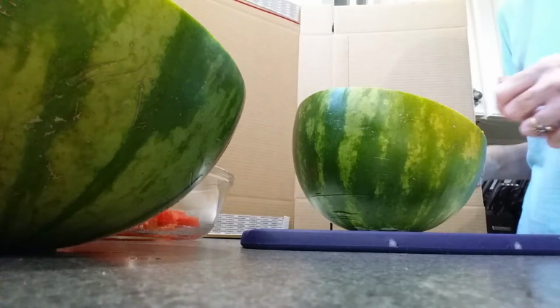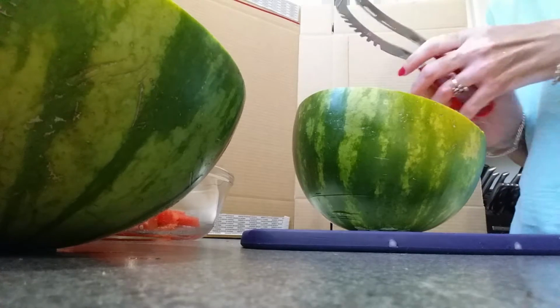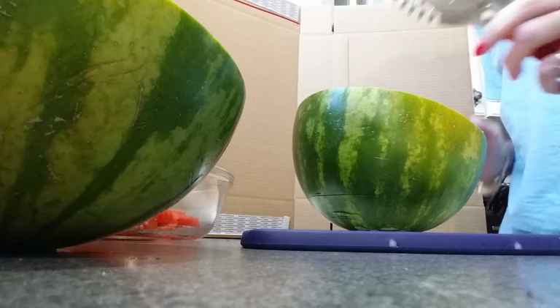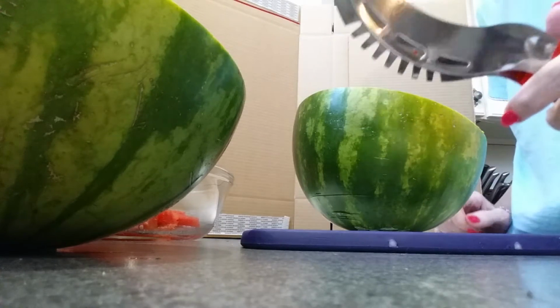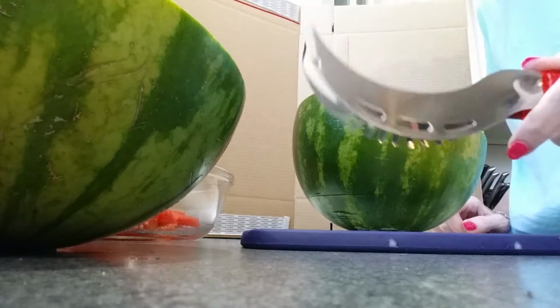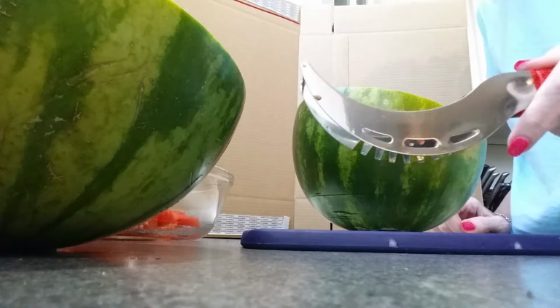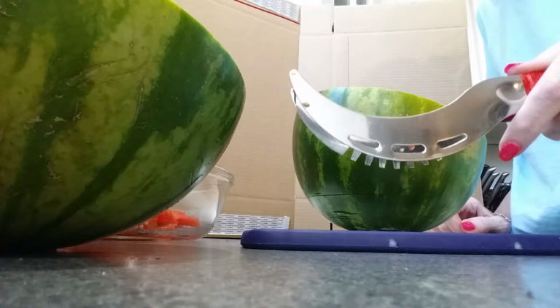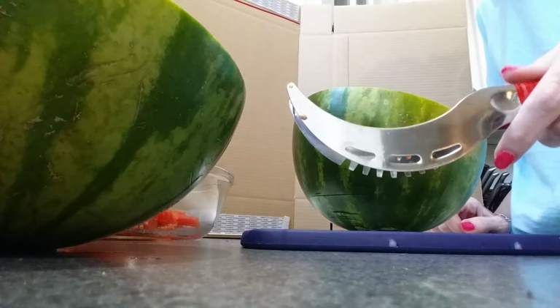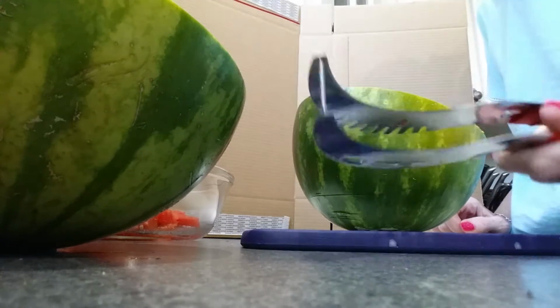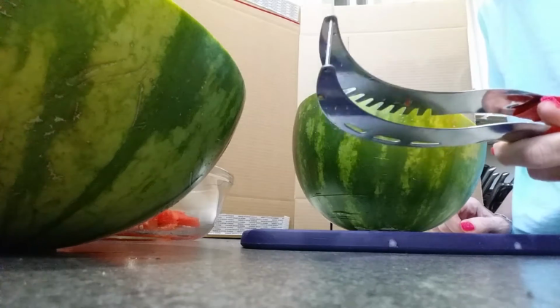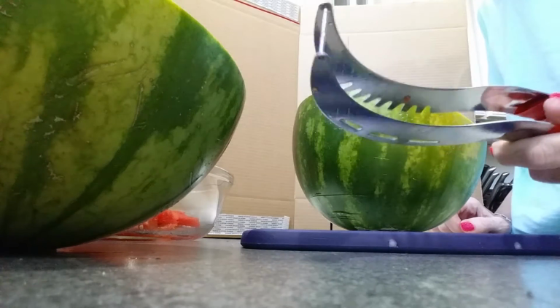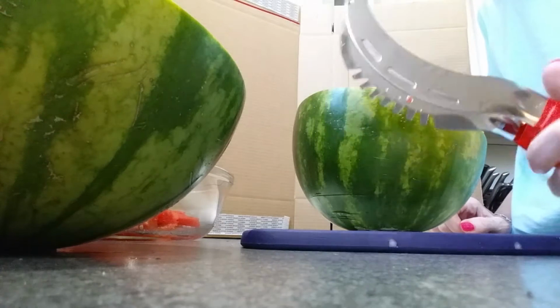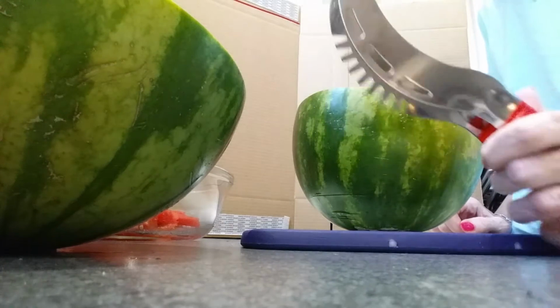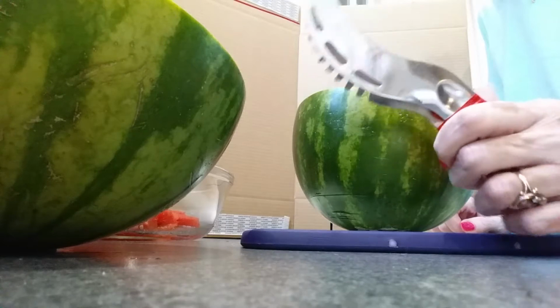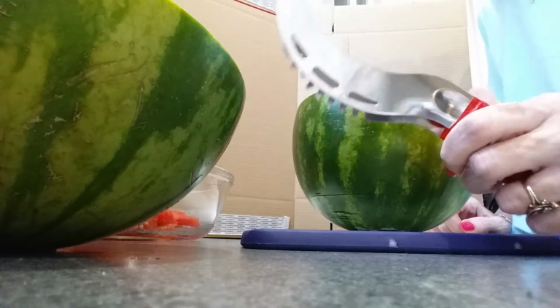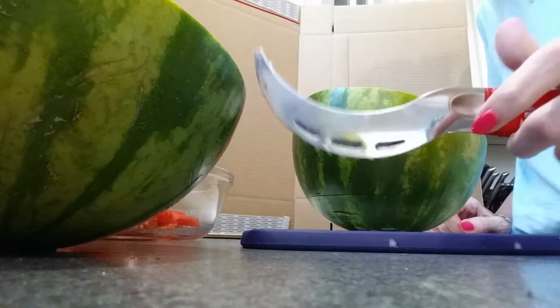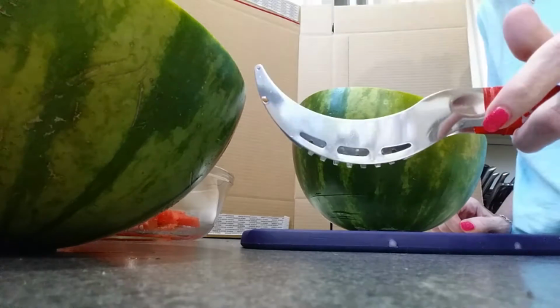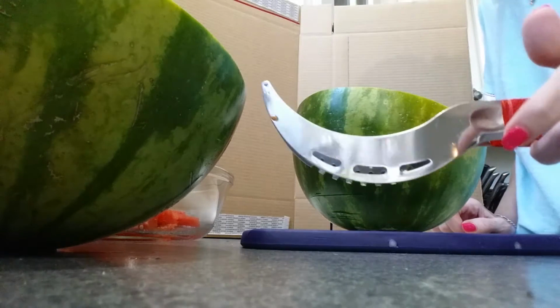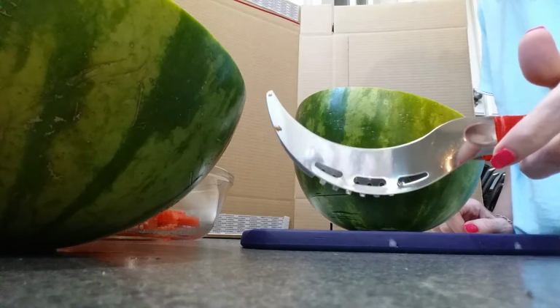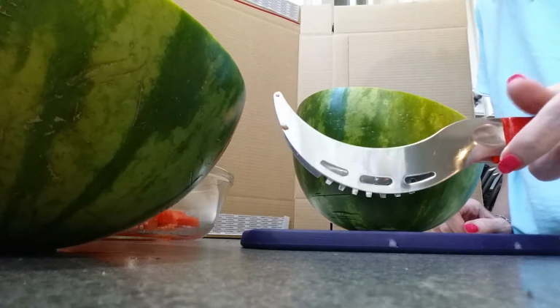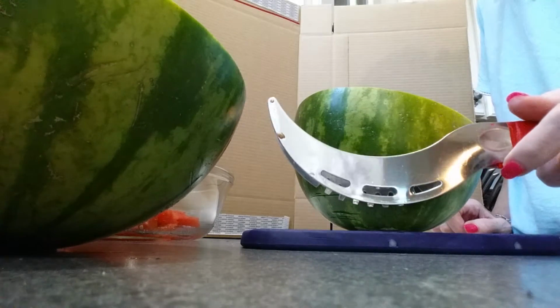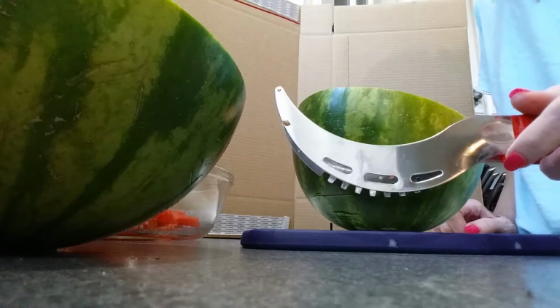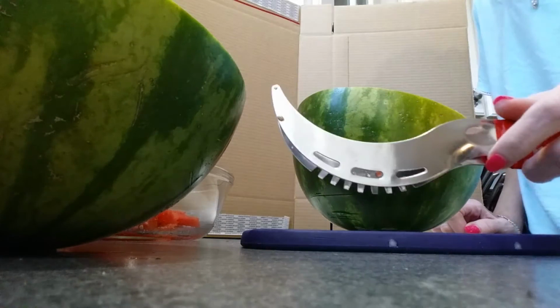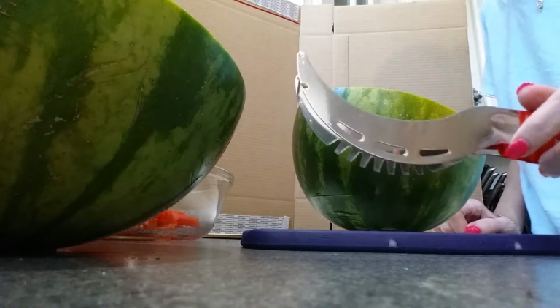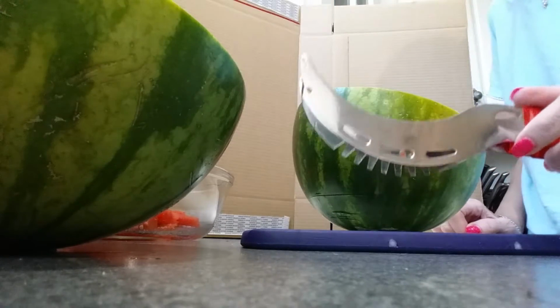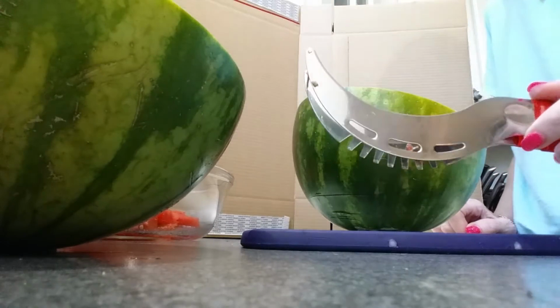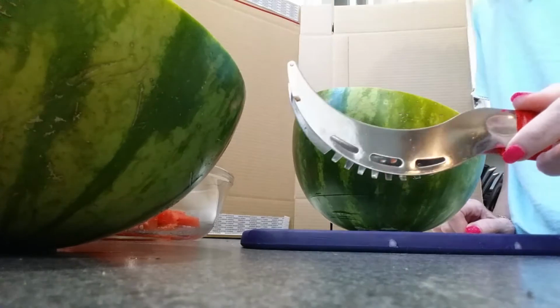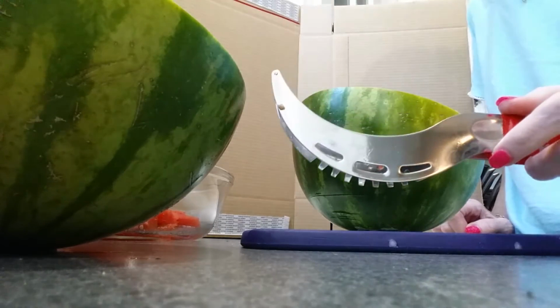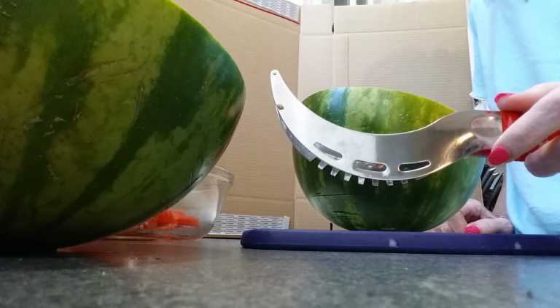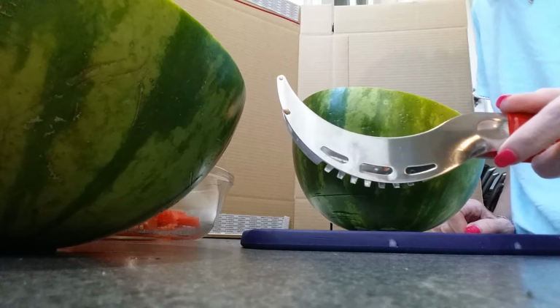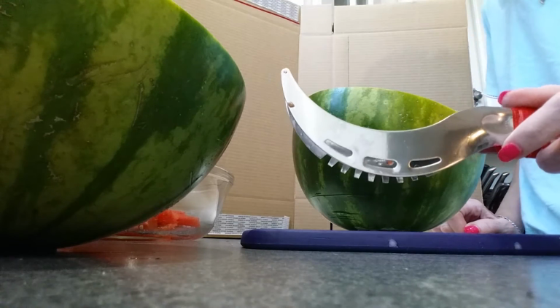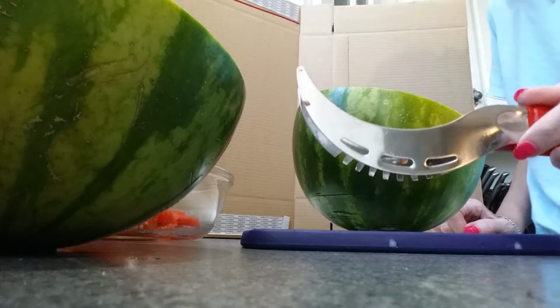Today I'm going to do a quick demonstration and review of the watermelon slicer that I received. You can read more details about it with the written part of our review.